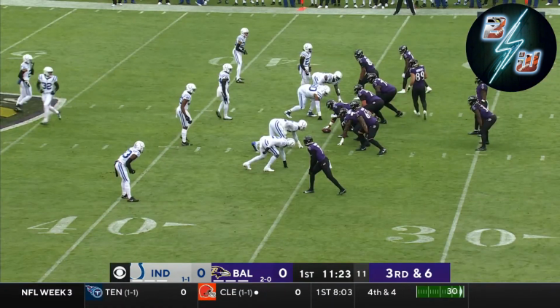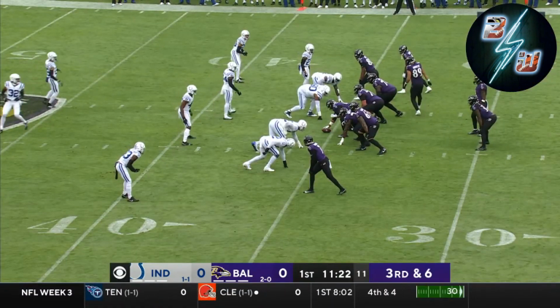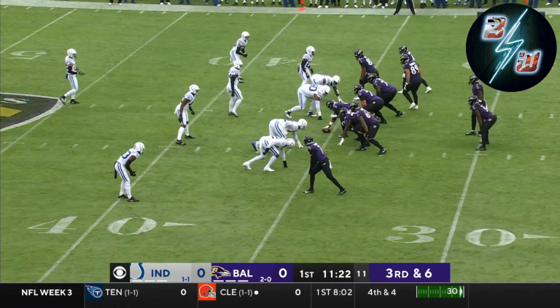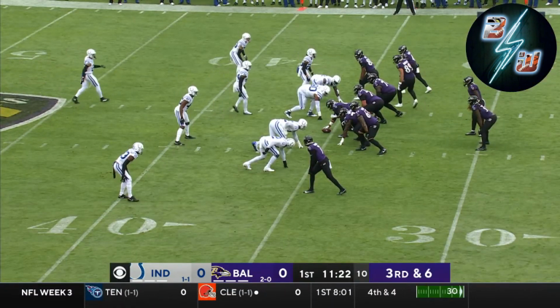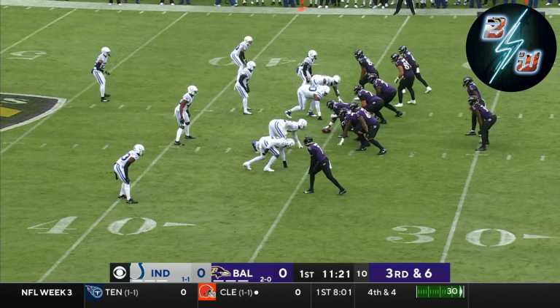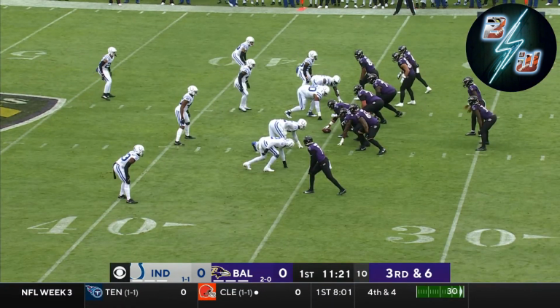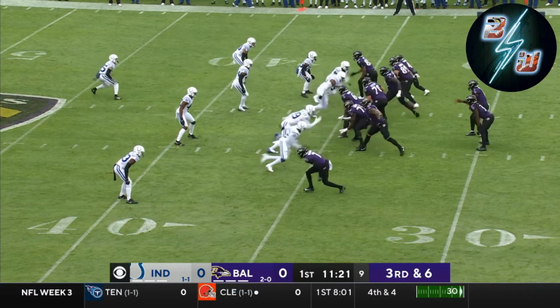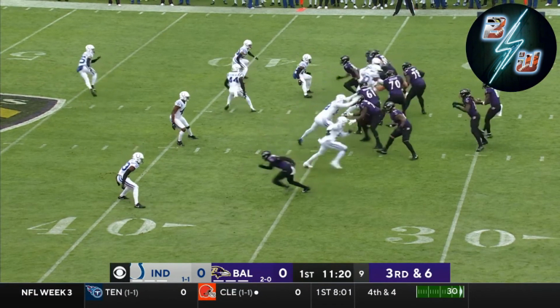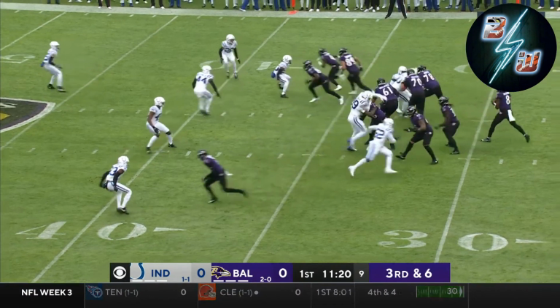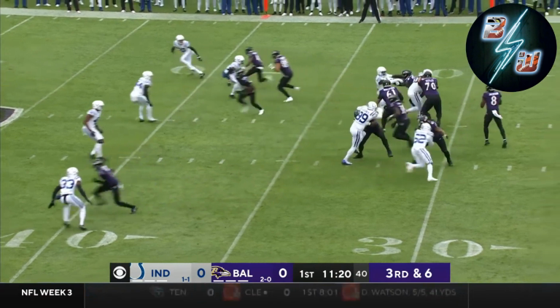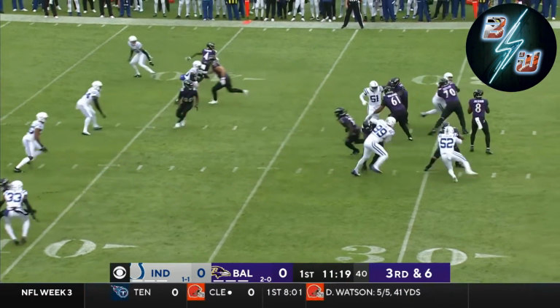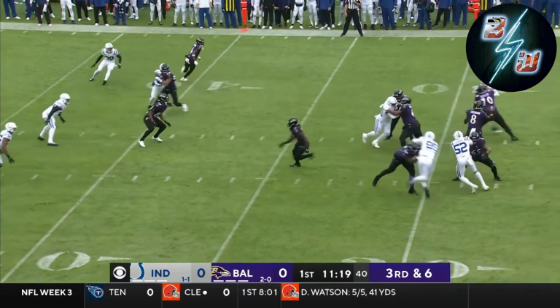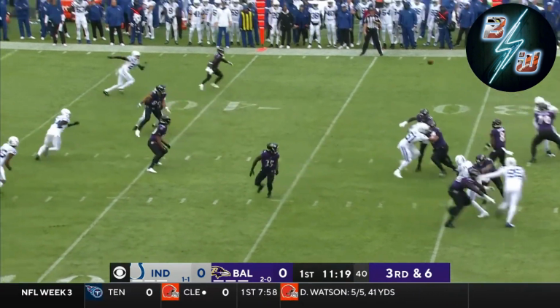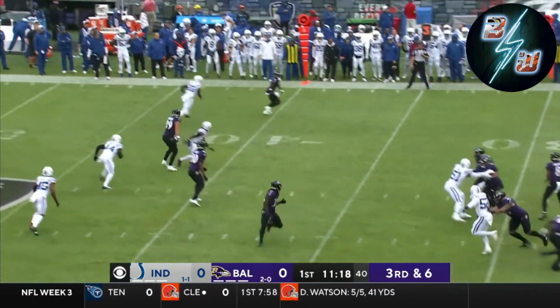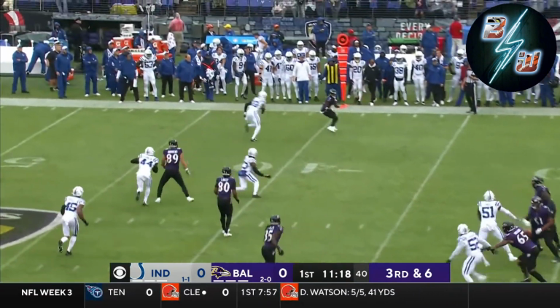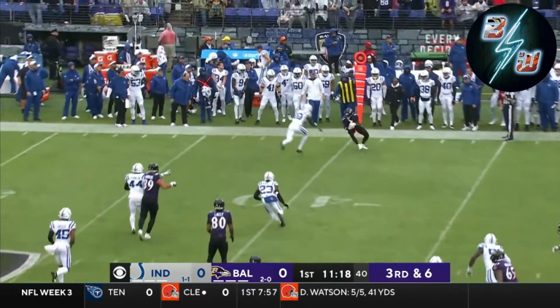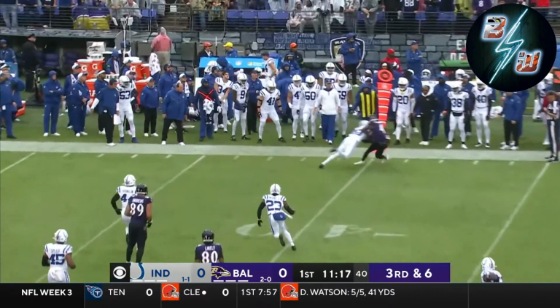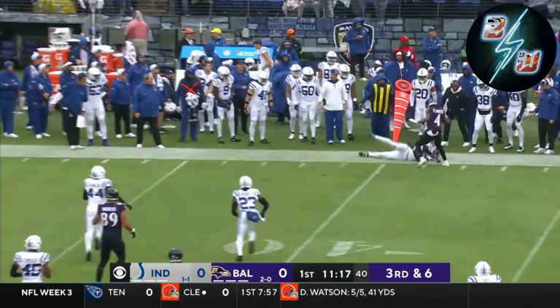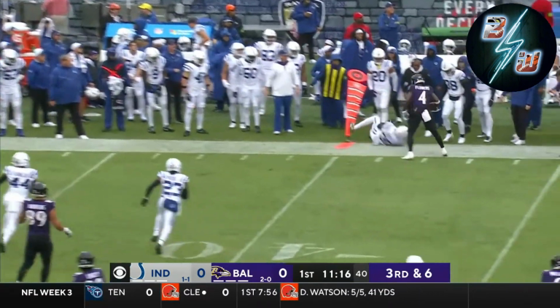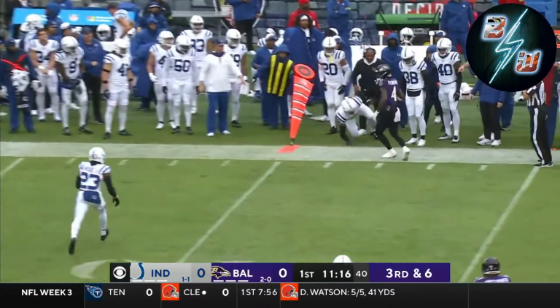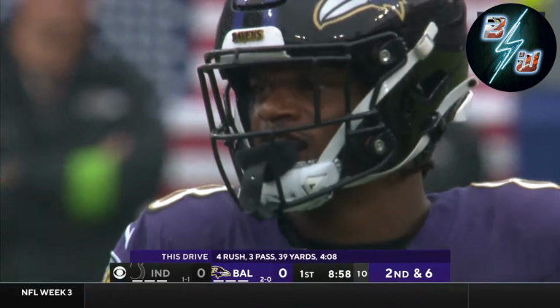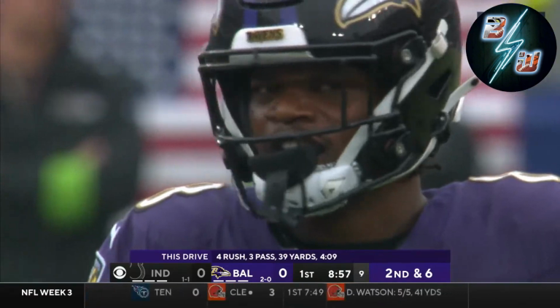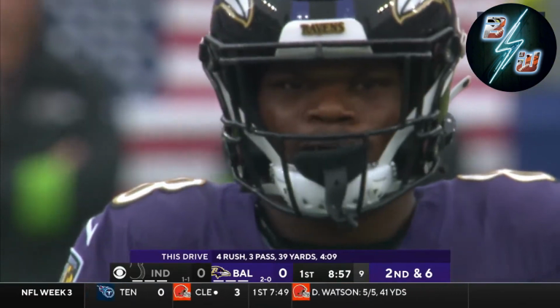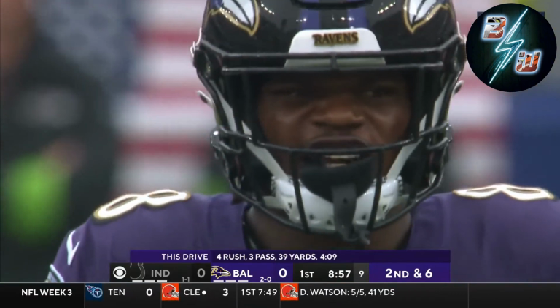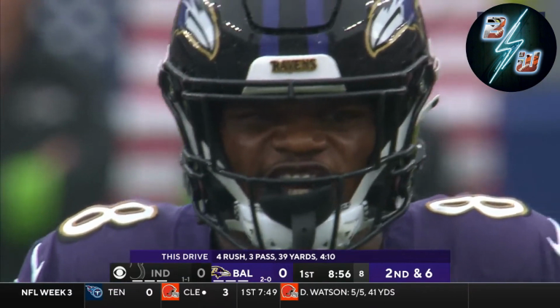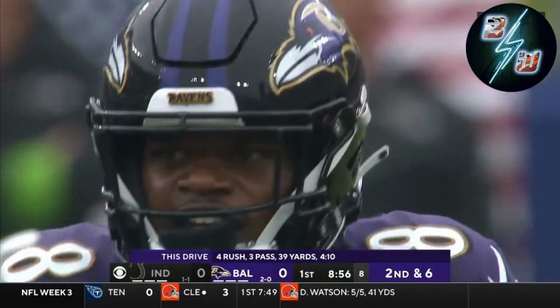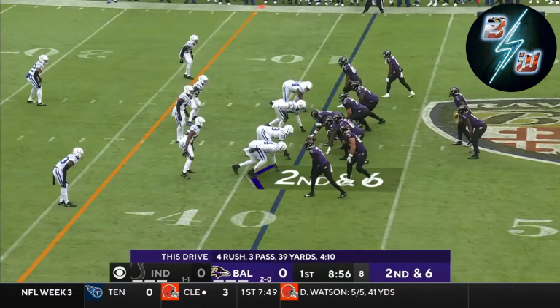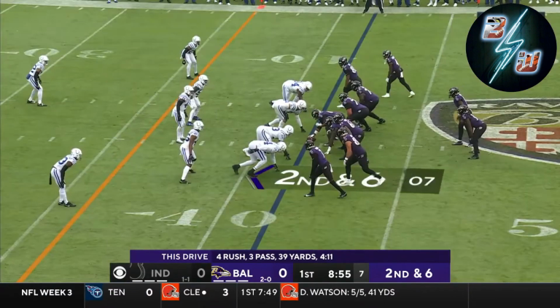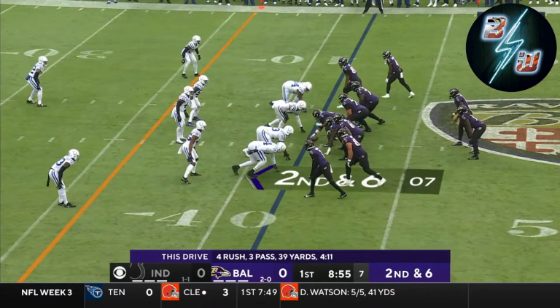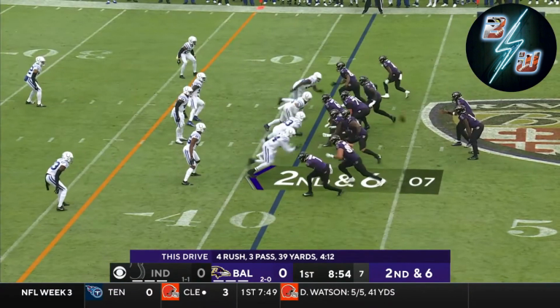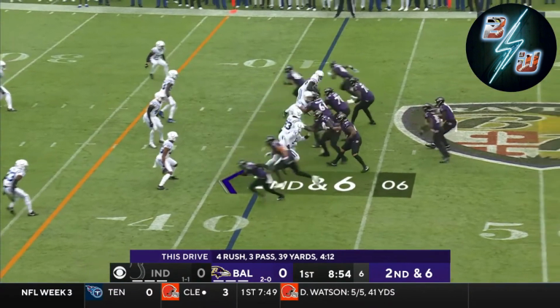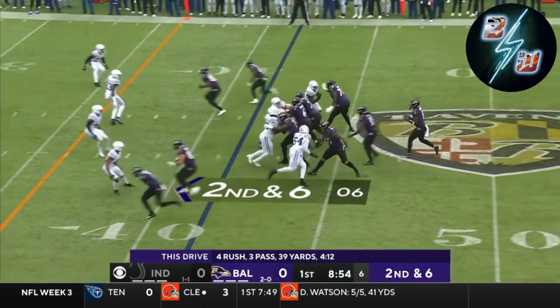A nice compliment for this young man. Jackson, that's the pass away — close. Last week, the Colts had six sacks from six different guys.